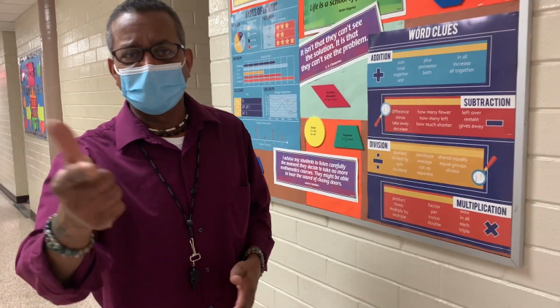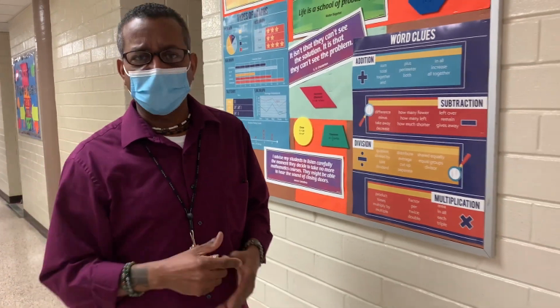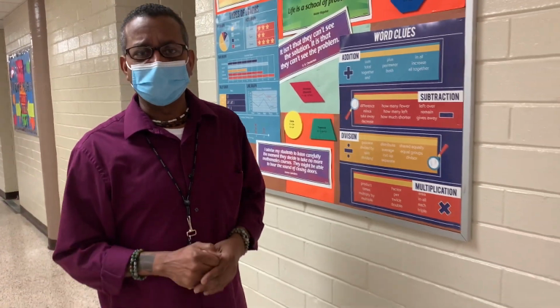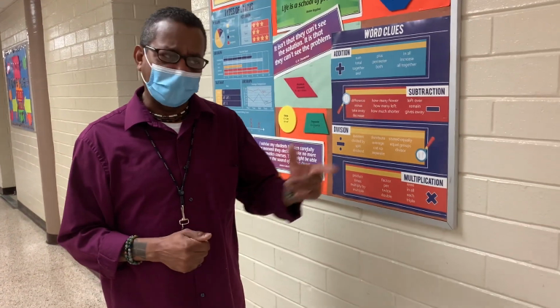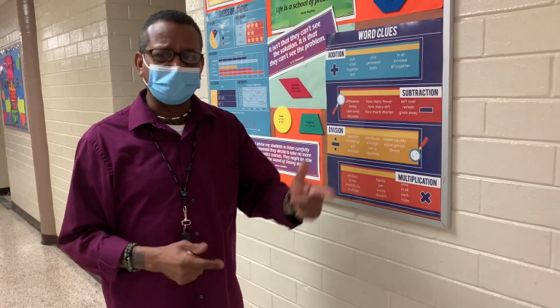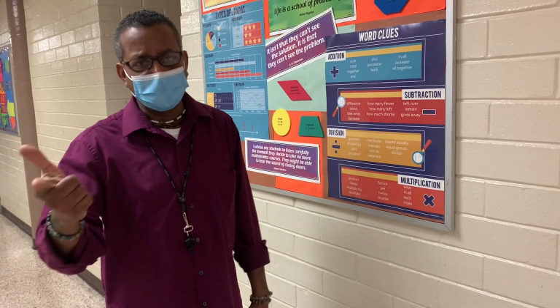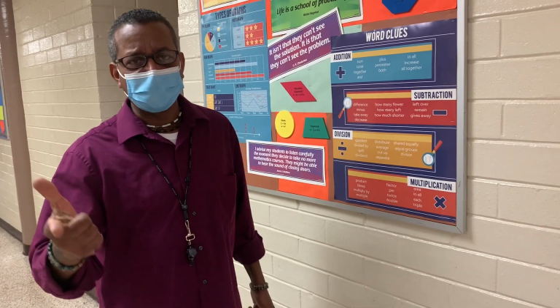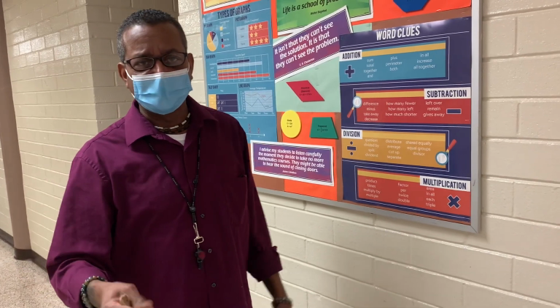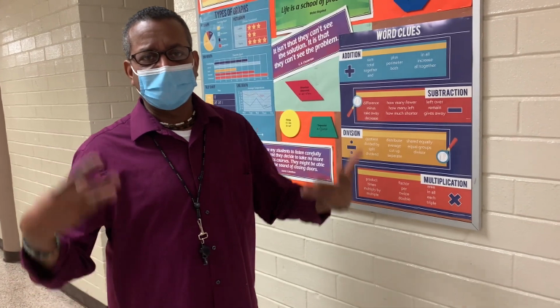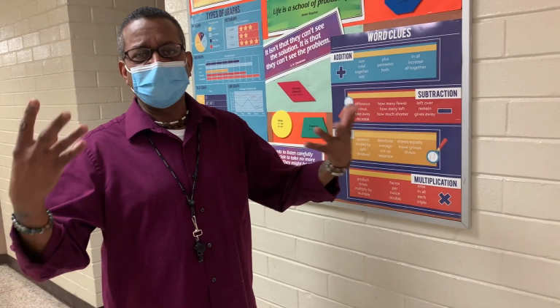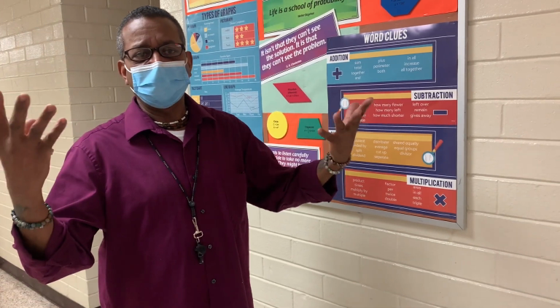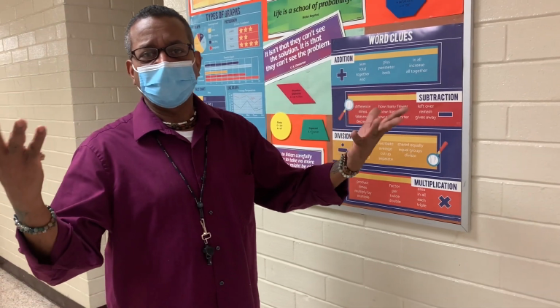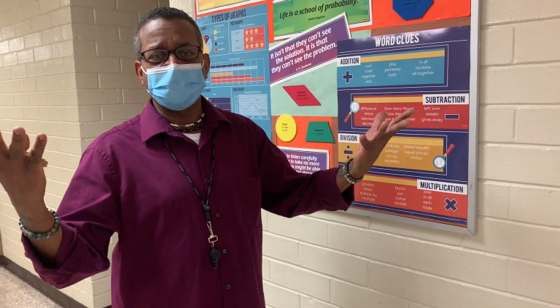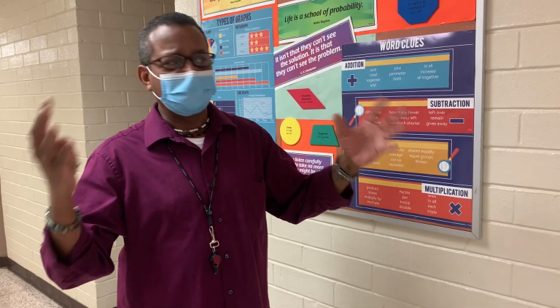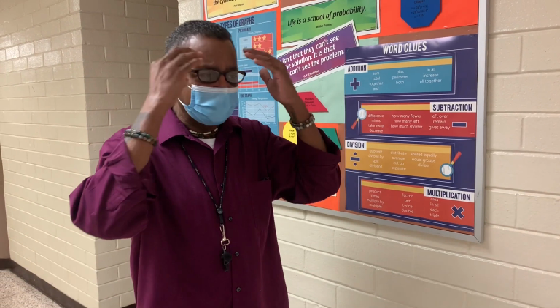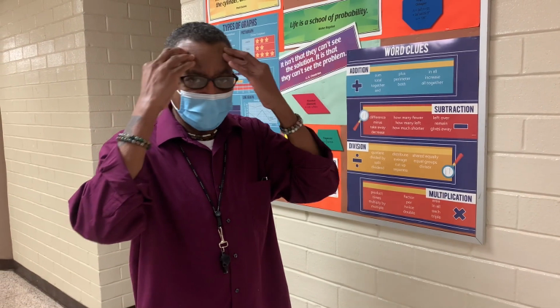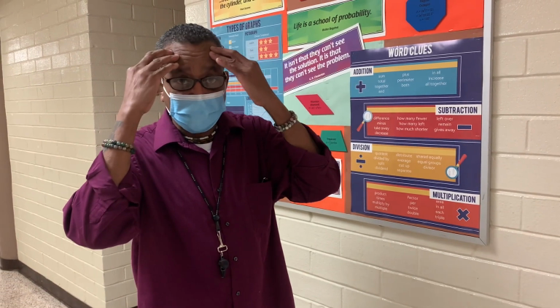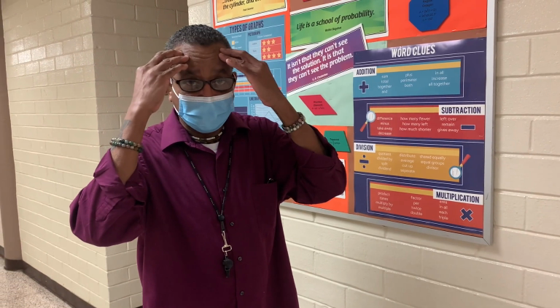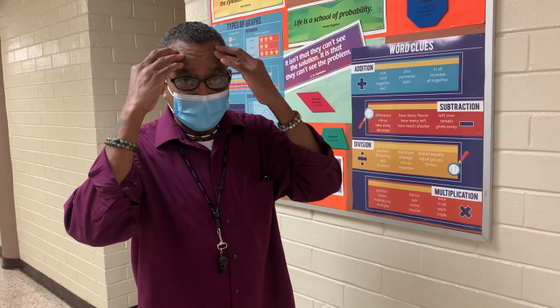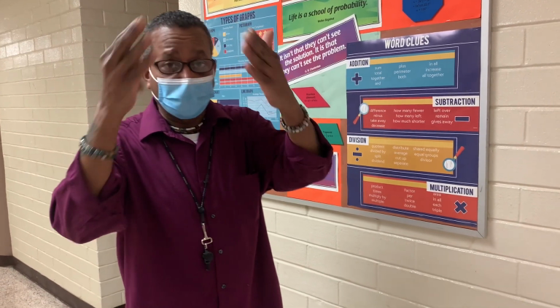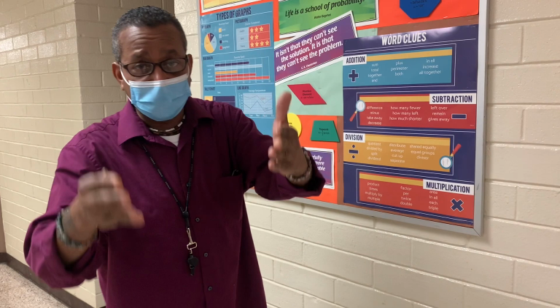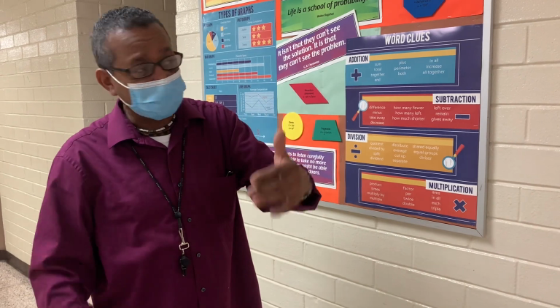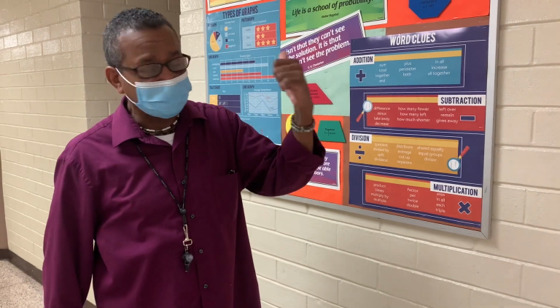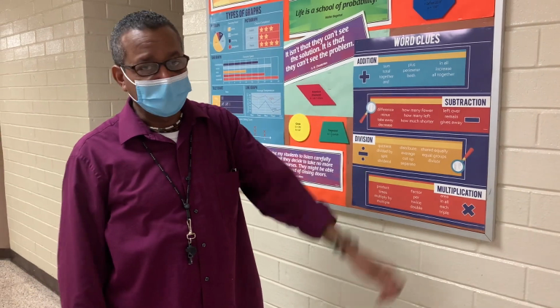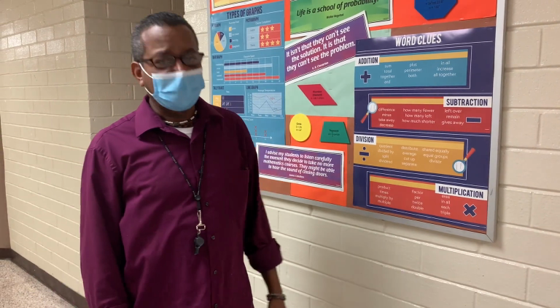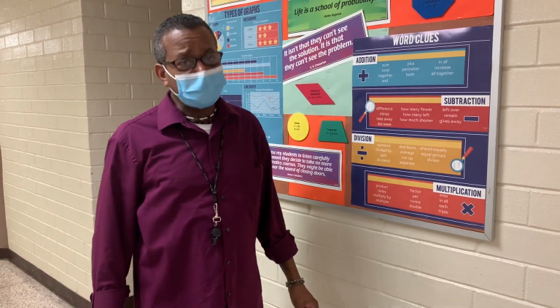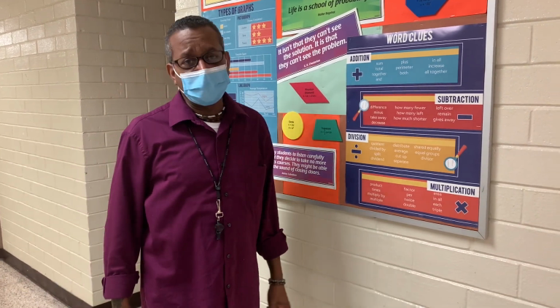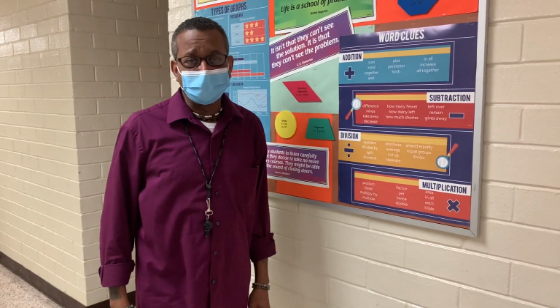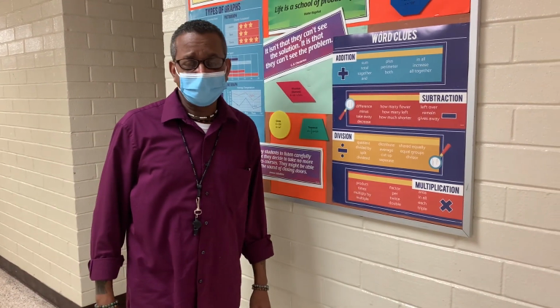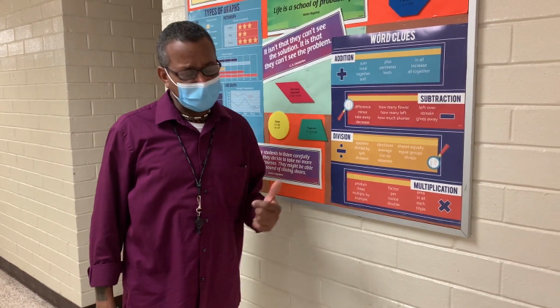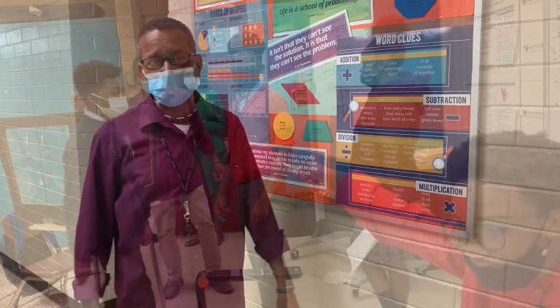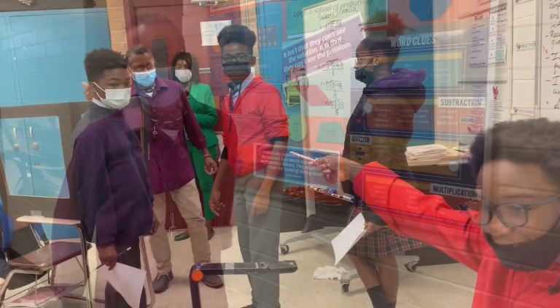Good job. Well done. I believe in you. And then they feel good about themselves. They got a sense of ownership on their own education. They get the job done. I'm proud of this group, I really am.